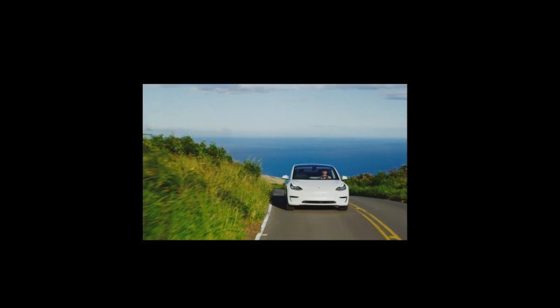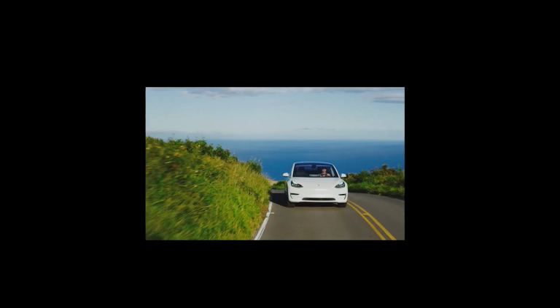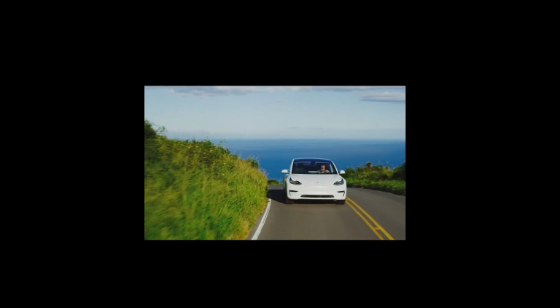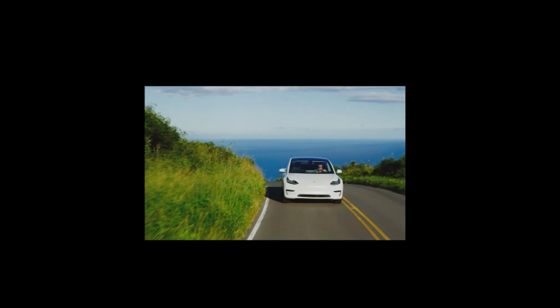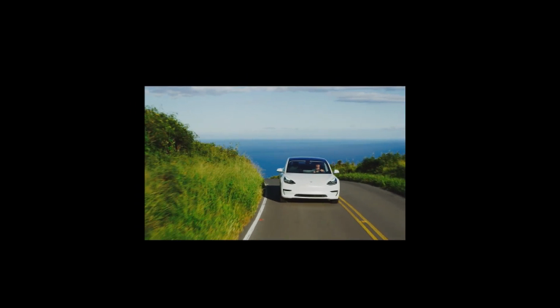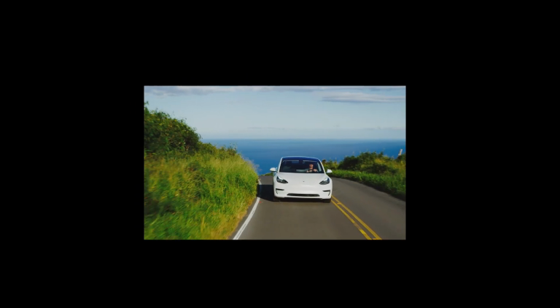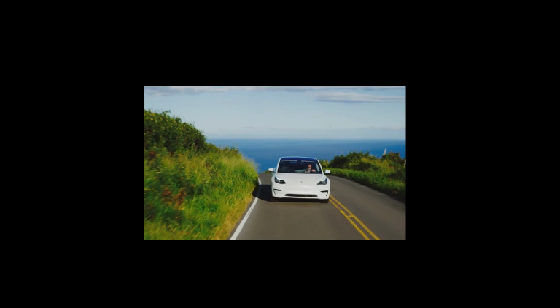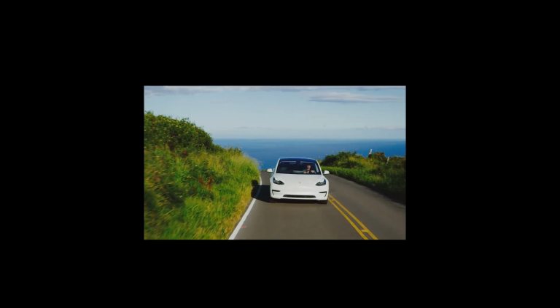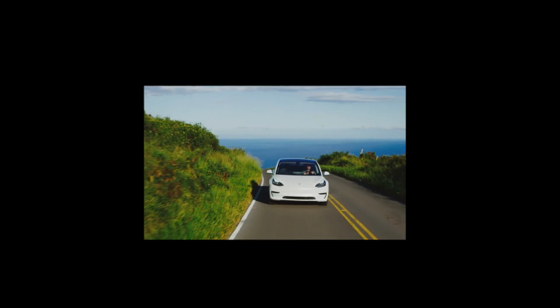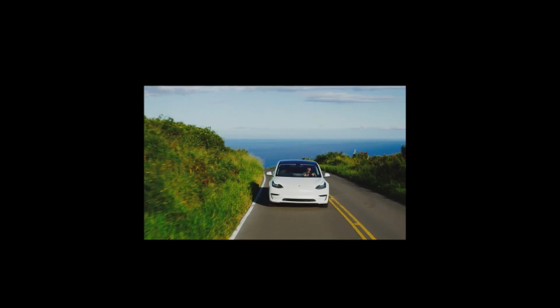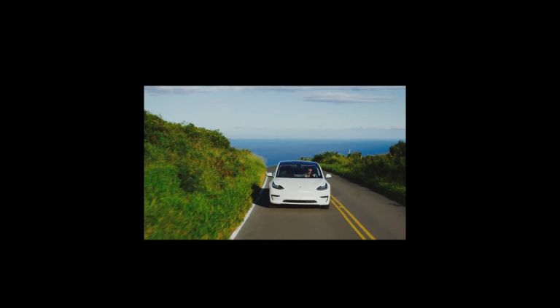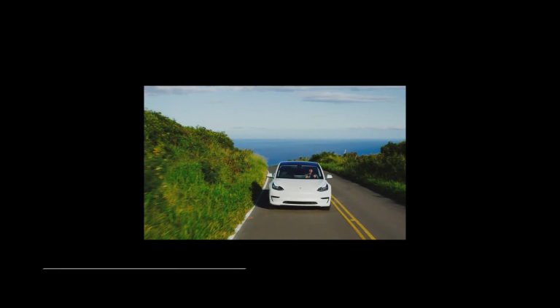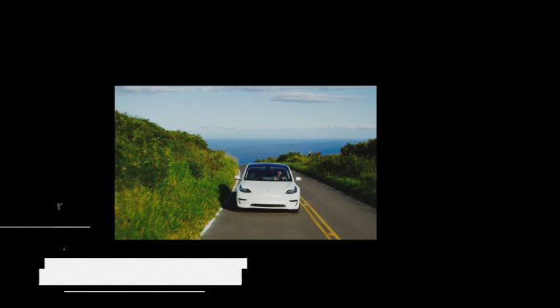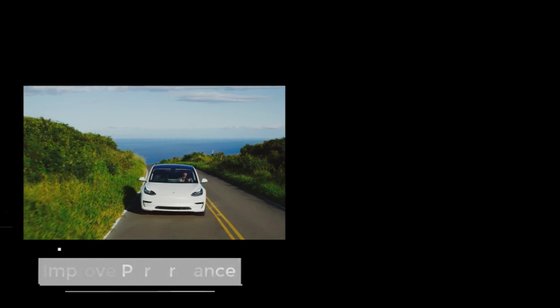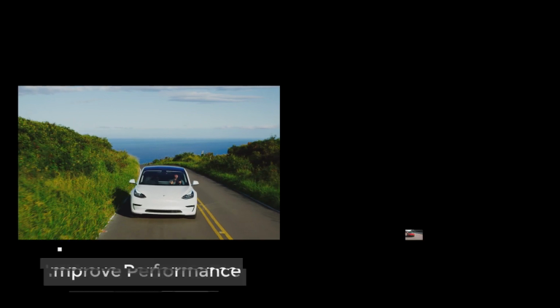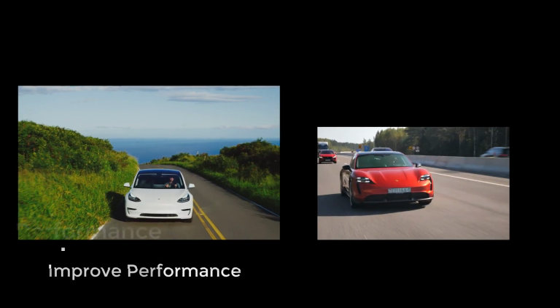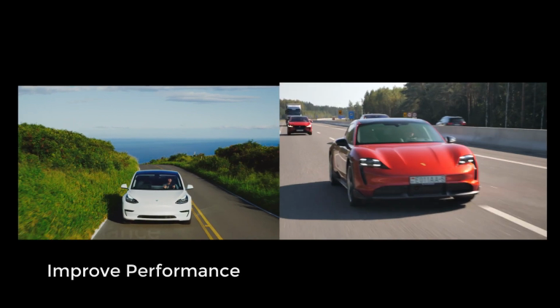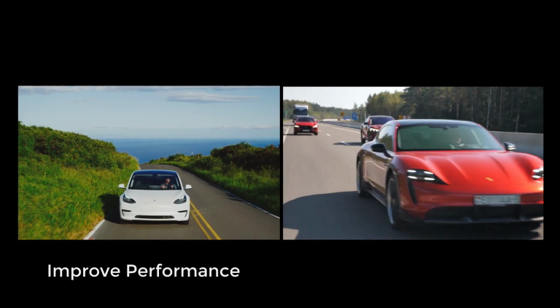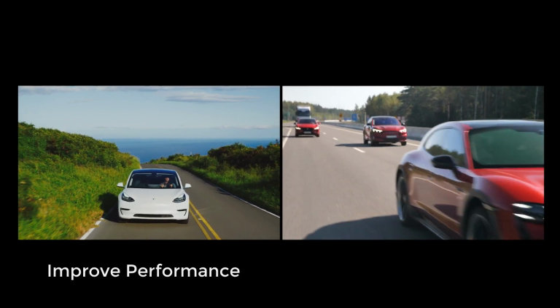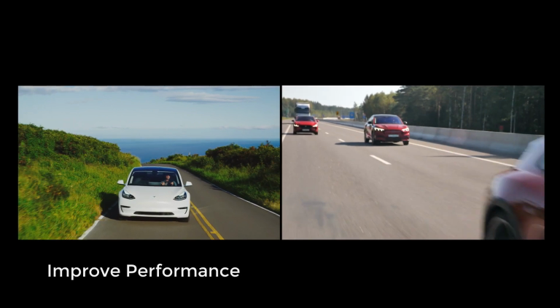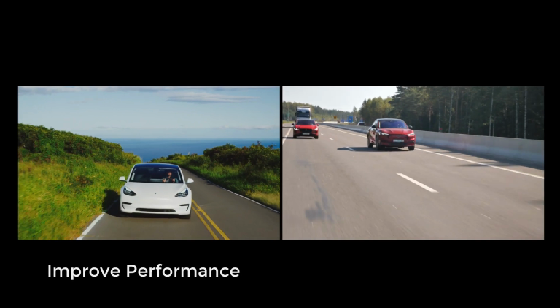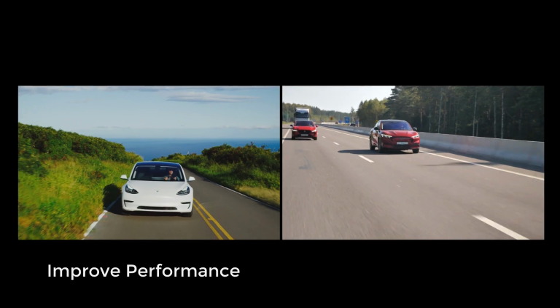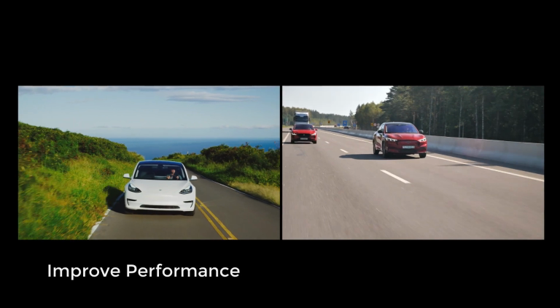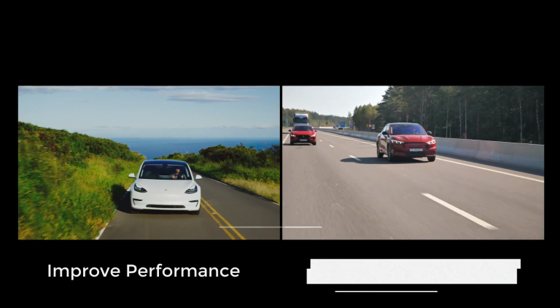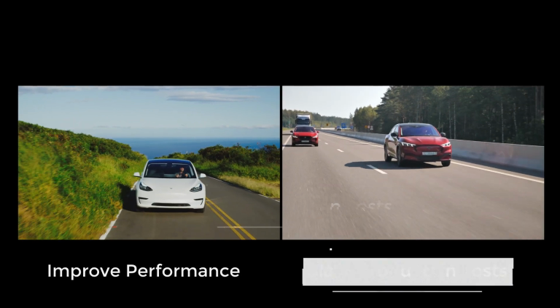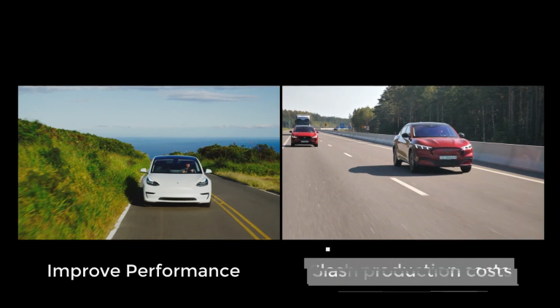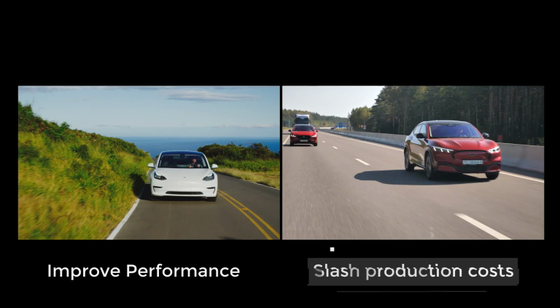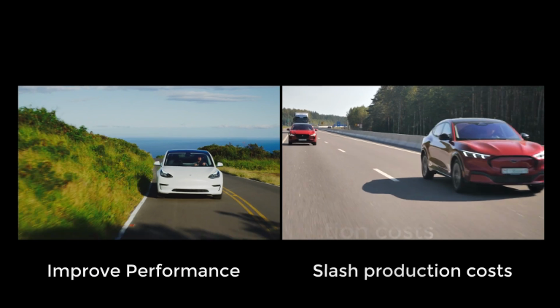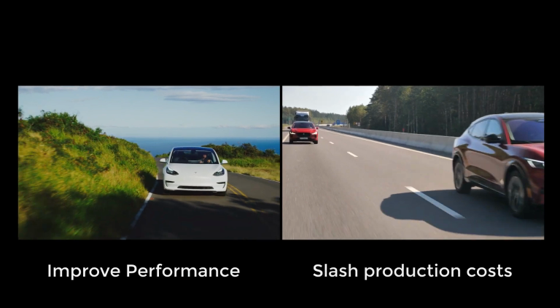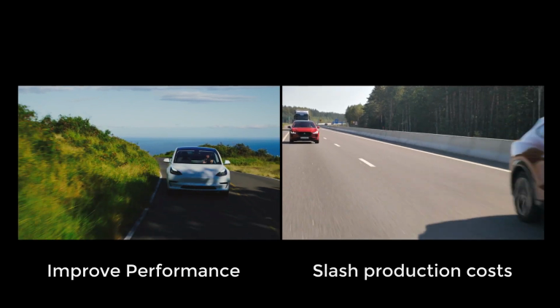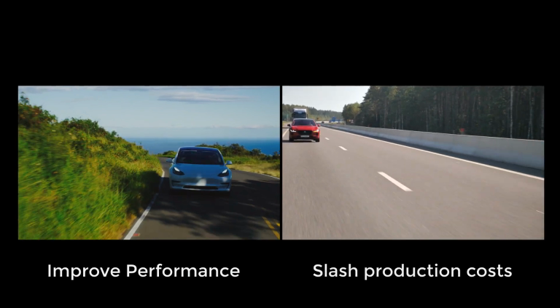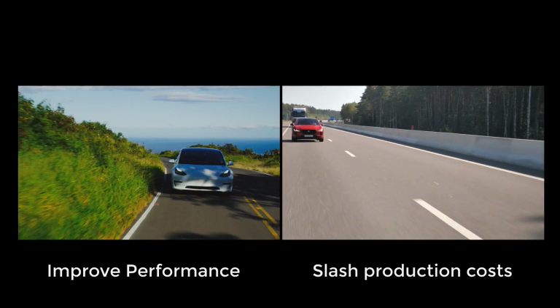The rapidly changing and demanding automotive industry is nothing short of a beast. We hear you when you say you need to push boundaries to improve performance and slash production costs.